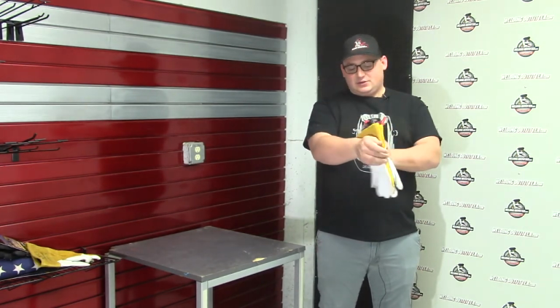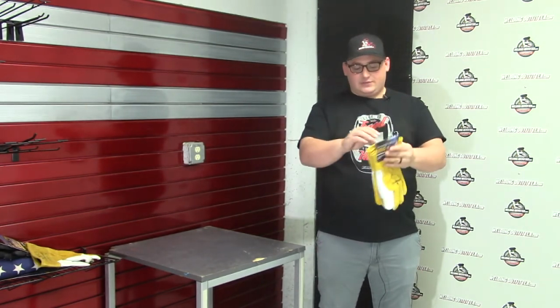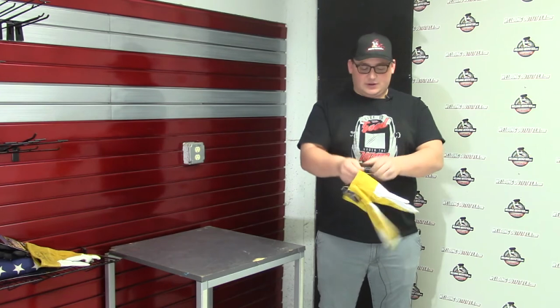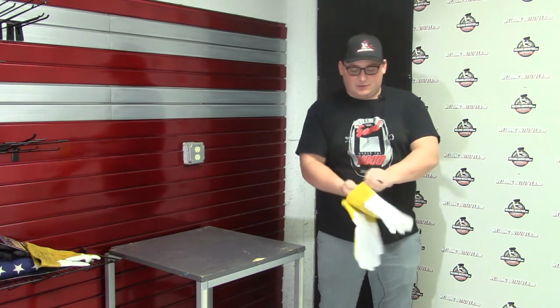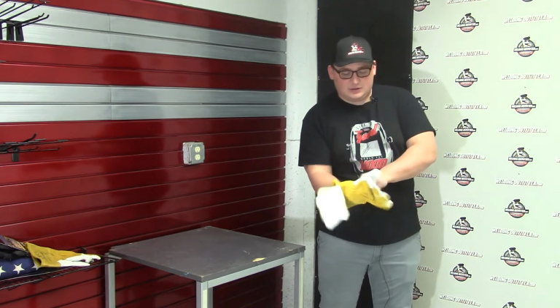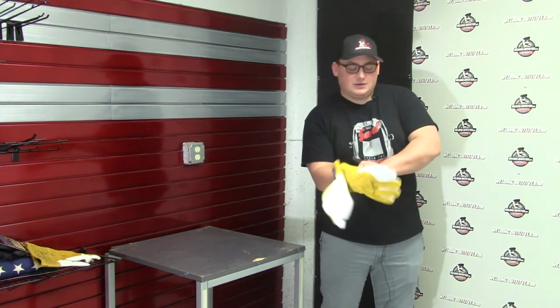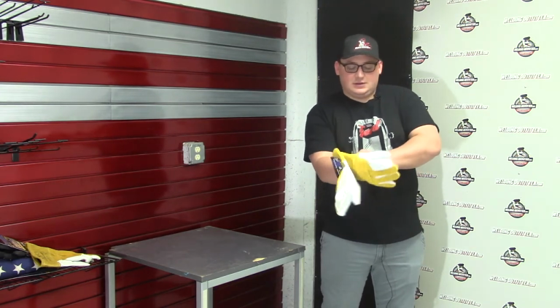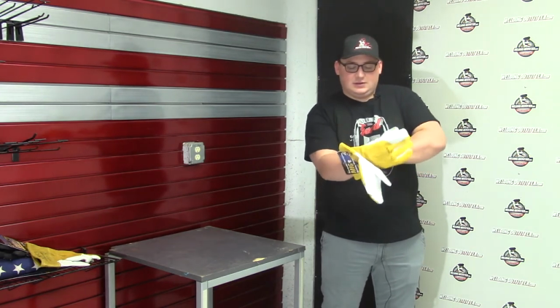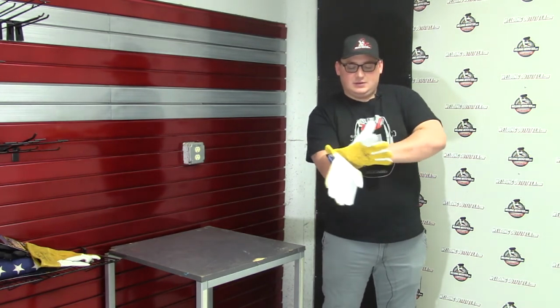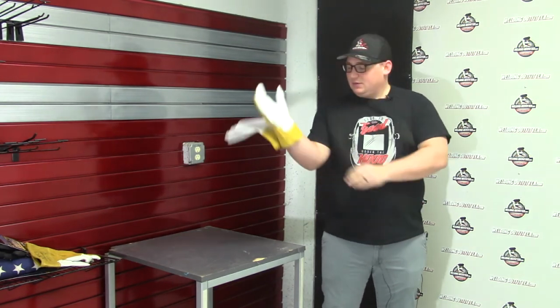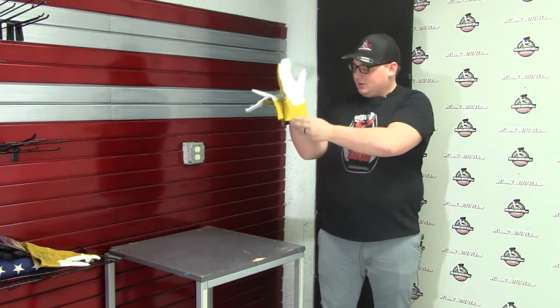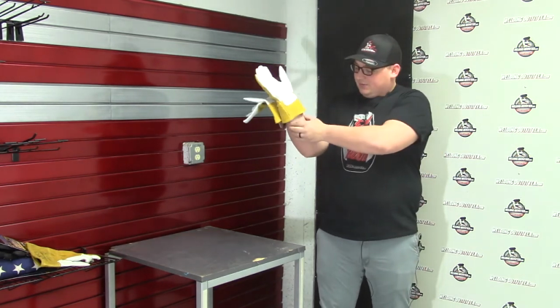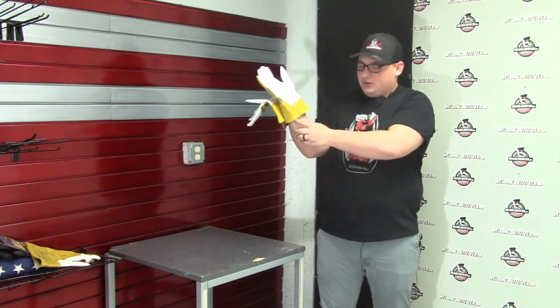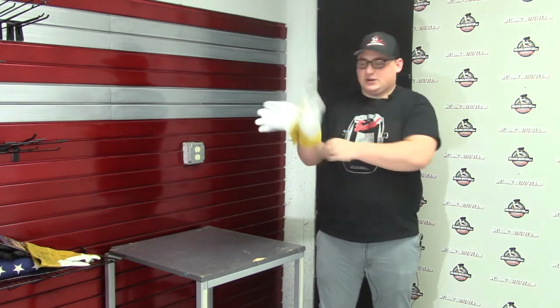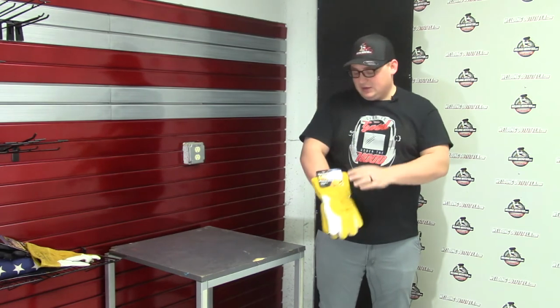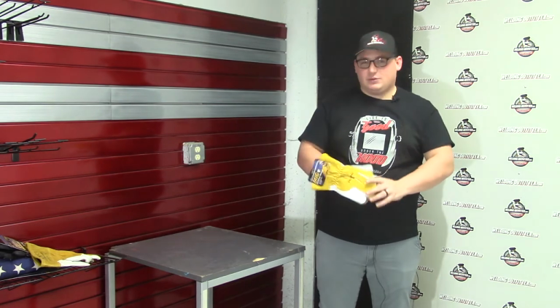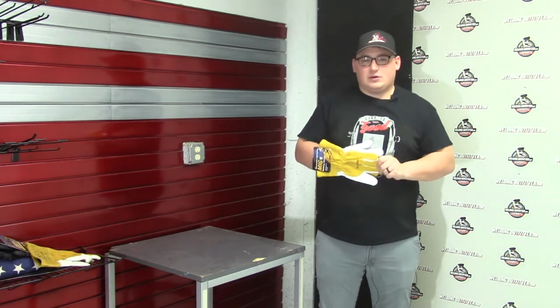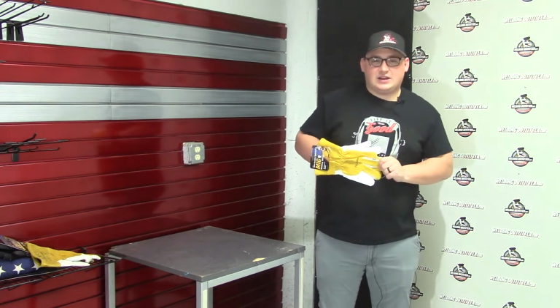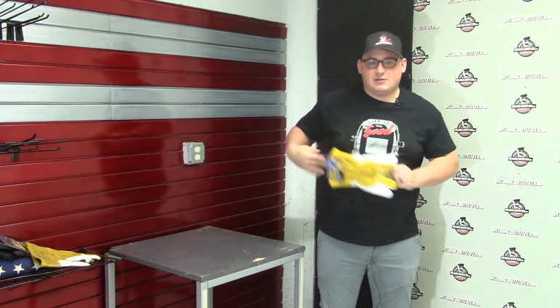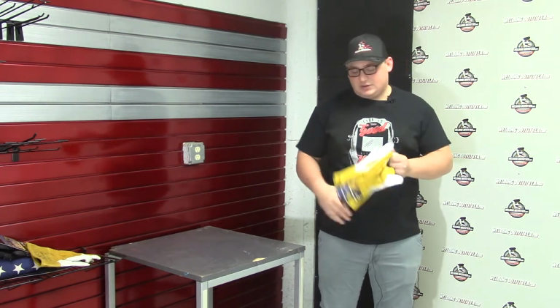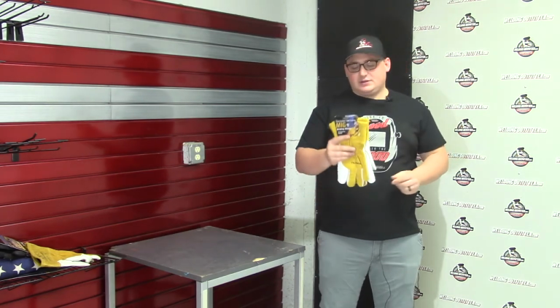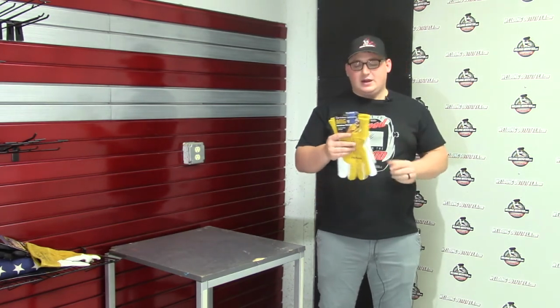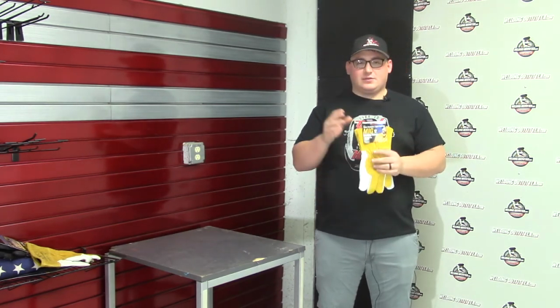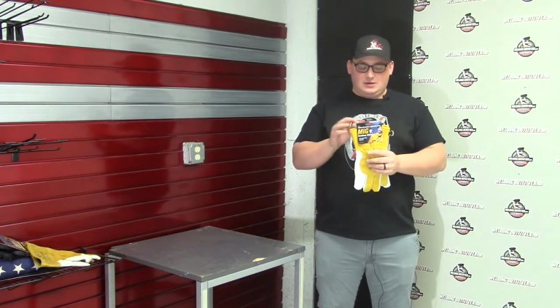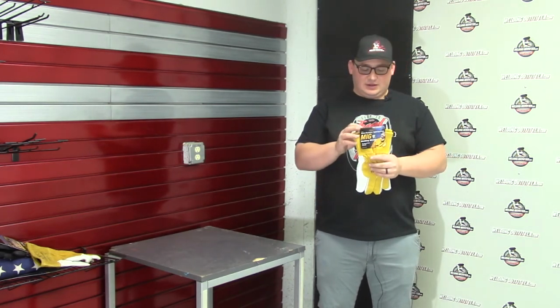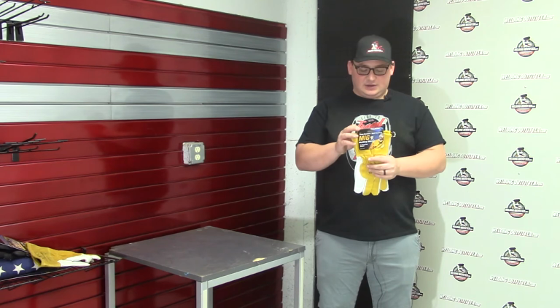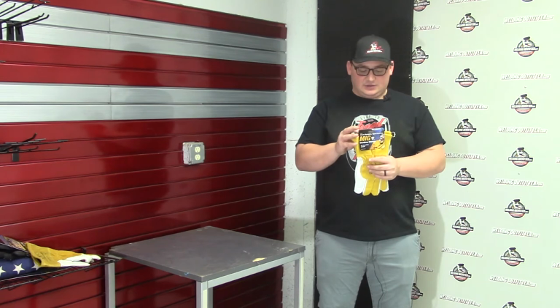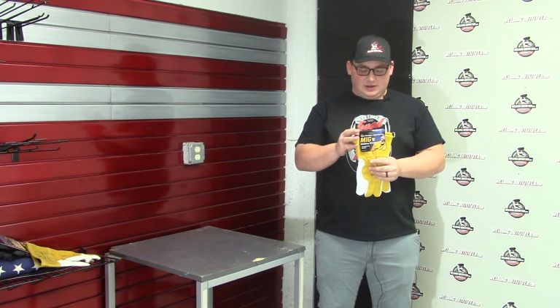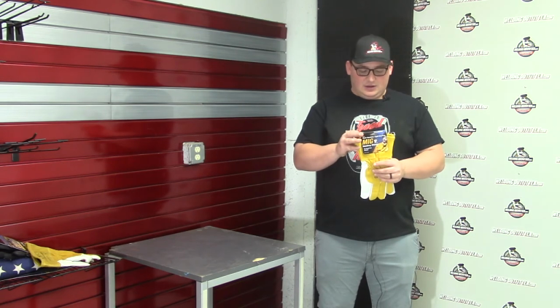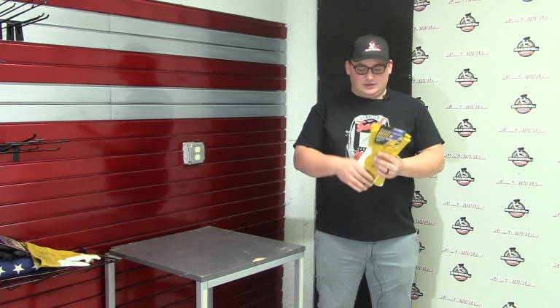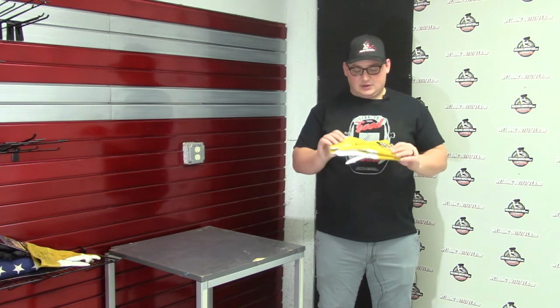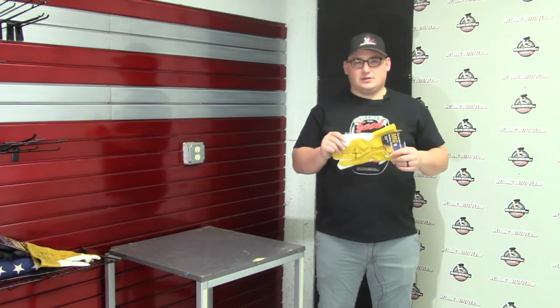It will go pretty far up there if I throw it on — it's giving you pretty good protection. I'd still need a welding jacket on, but it's an added barrier against anything getting inside, like slag. And this is a goatskin glove.